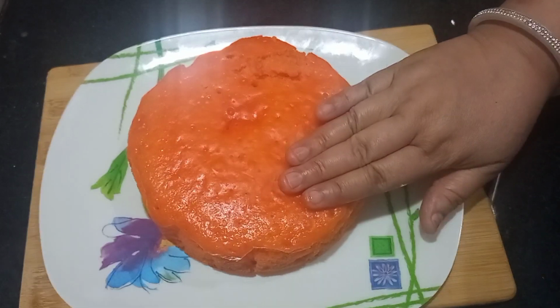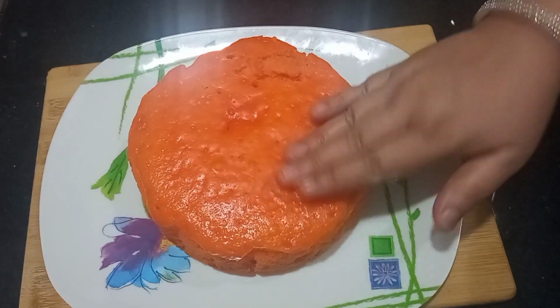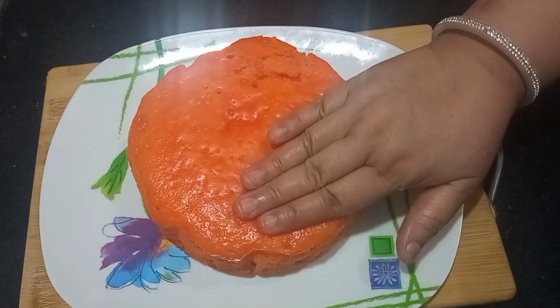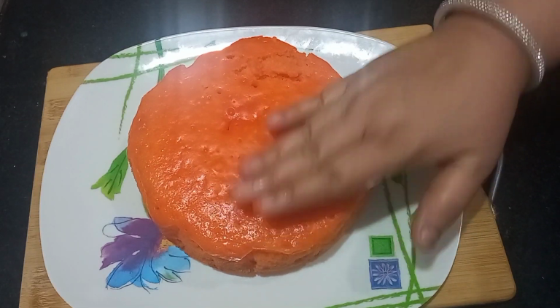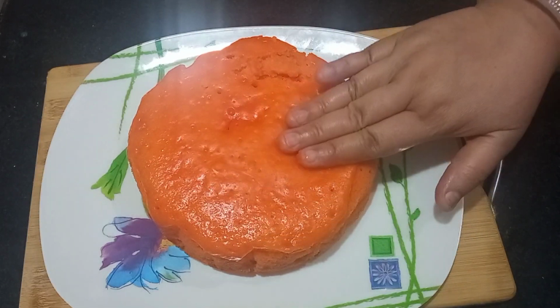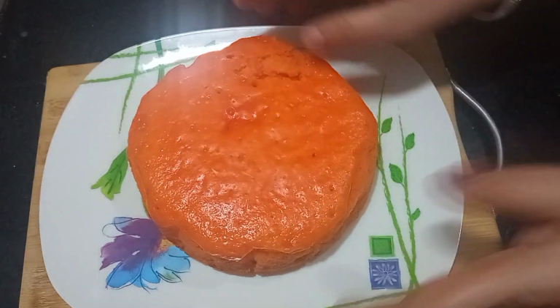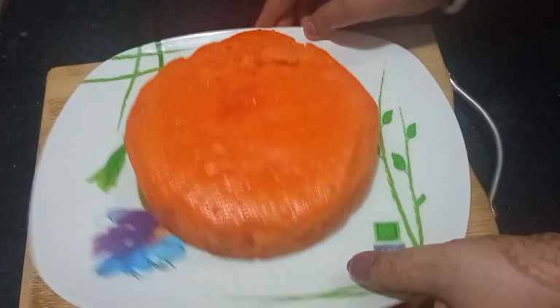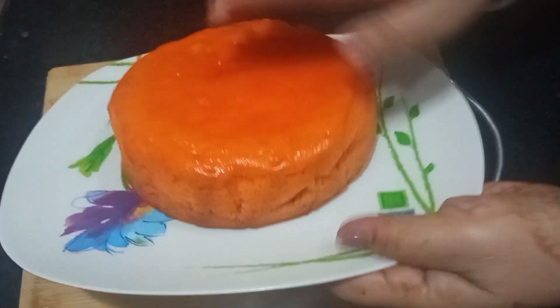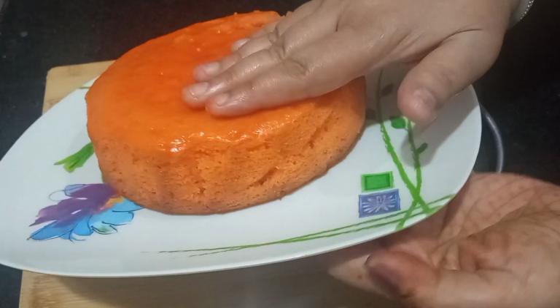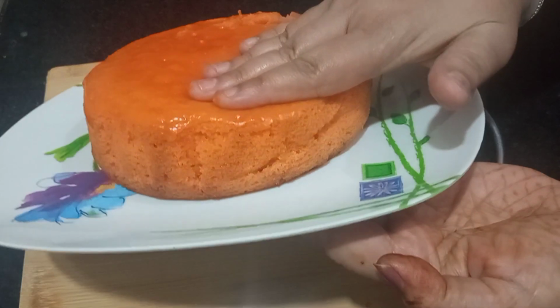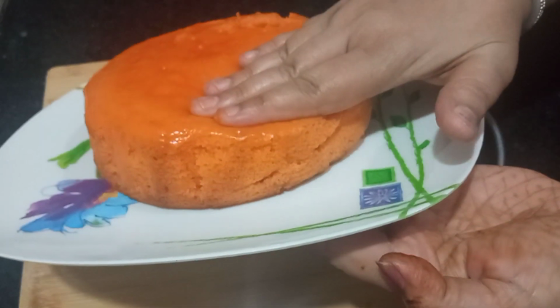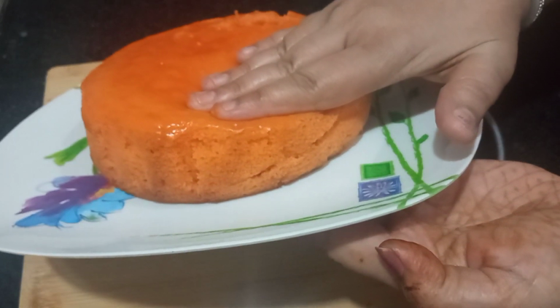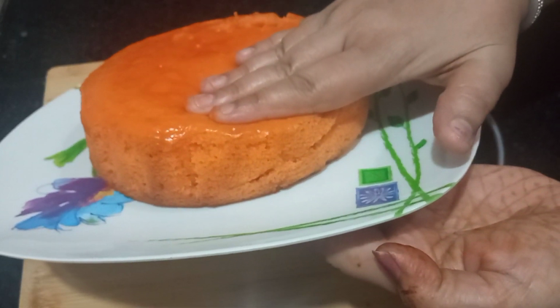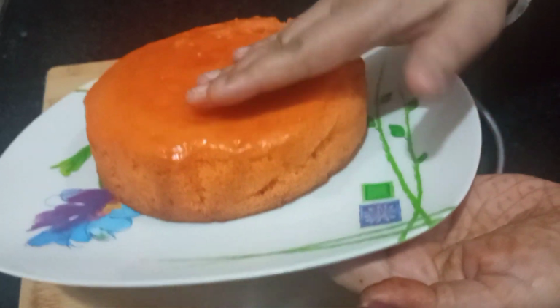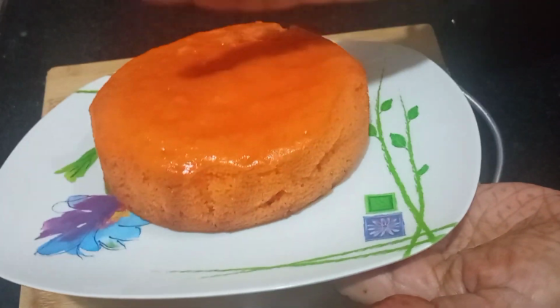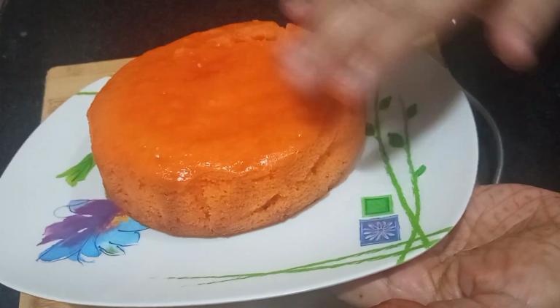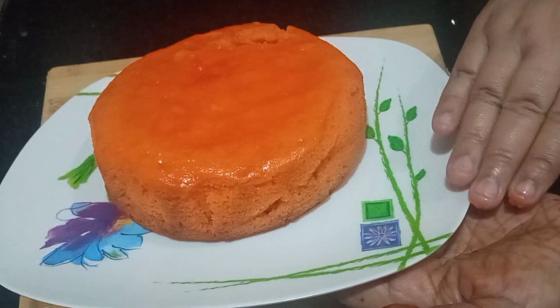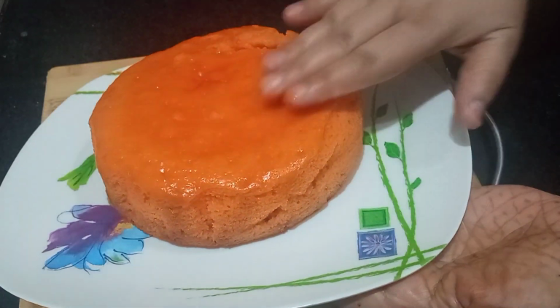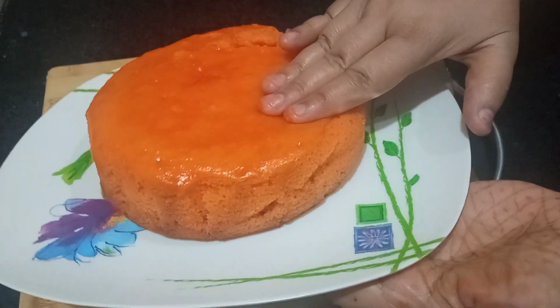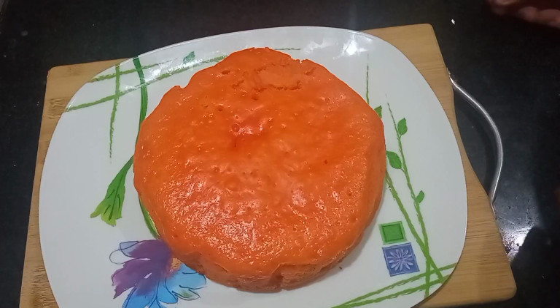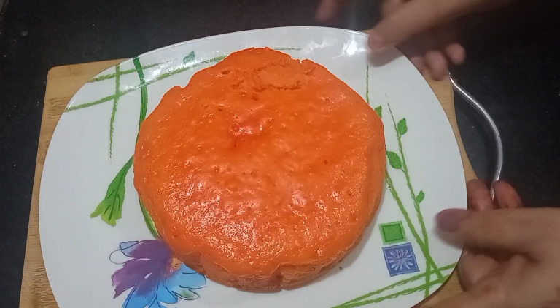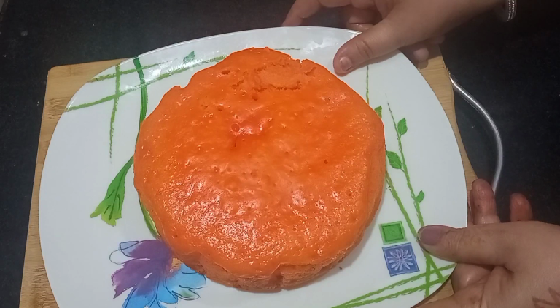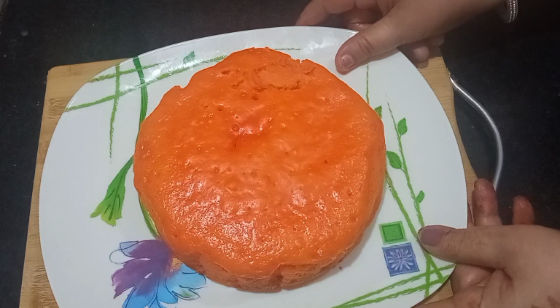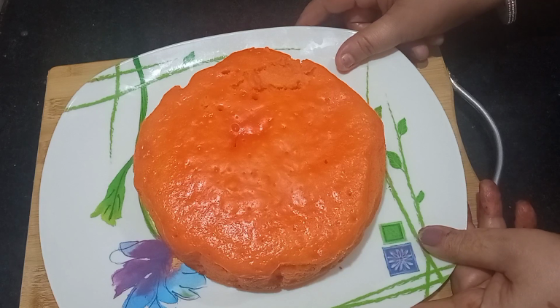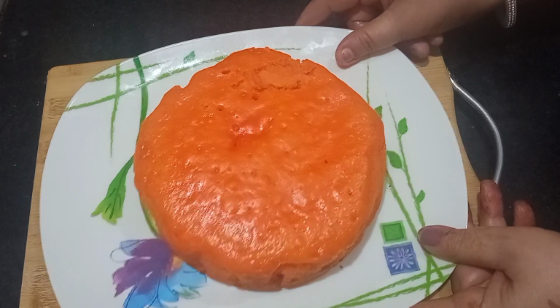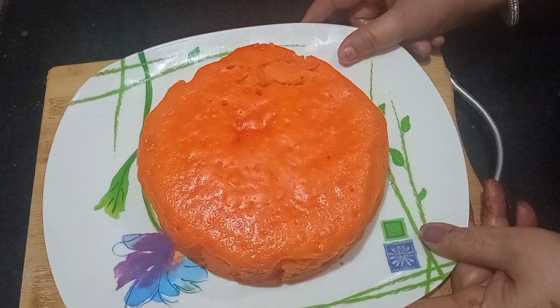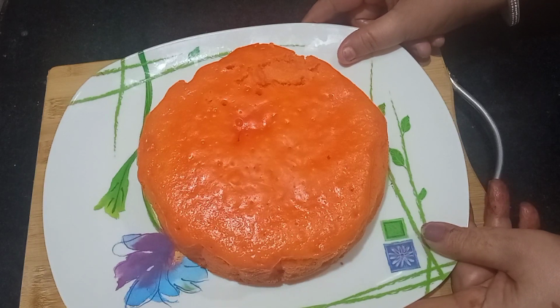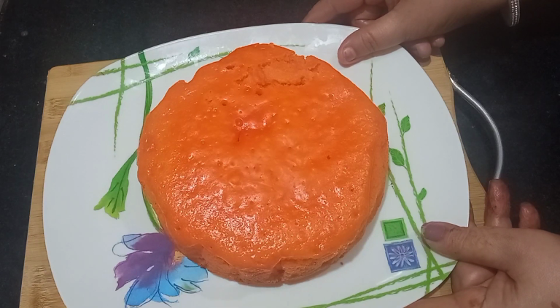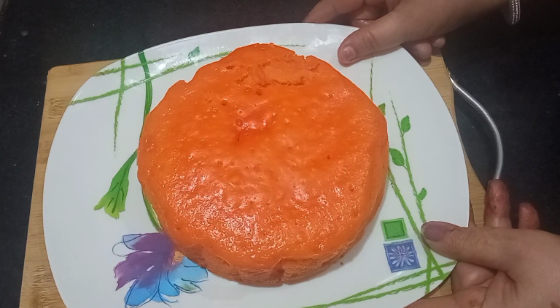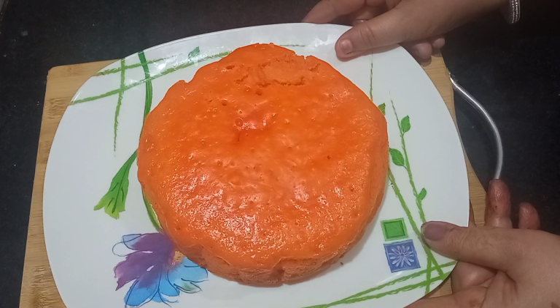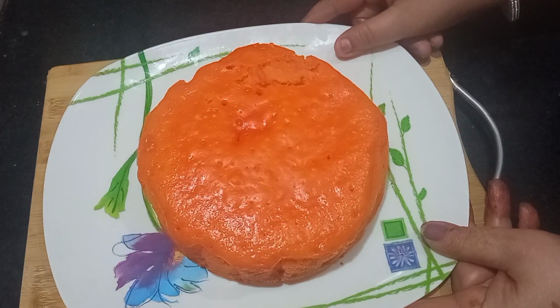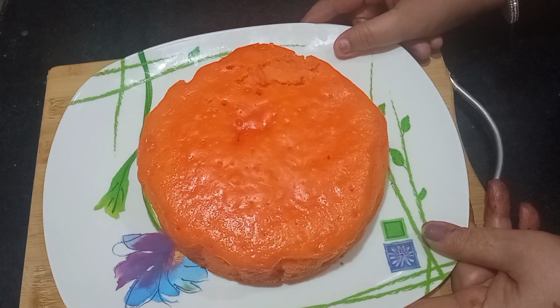This cake is so soft — you can see it as well. Now I will put it in the fridge for 1 hour to cool down completely.